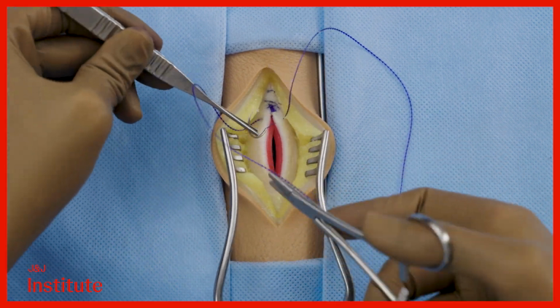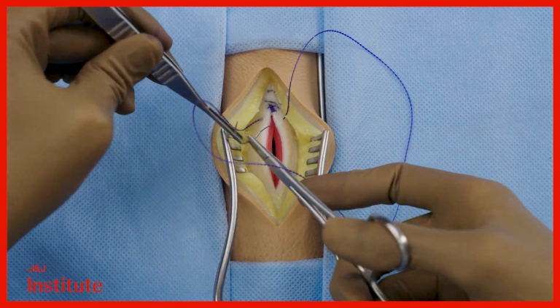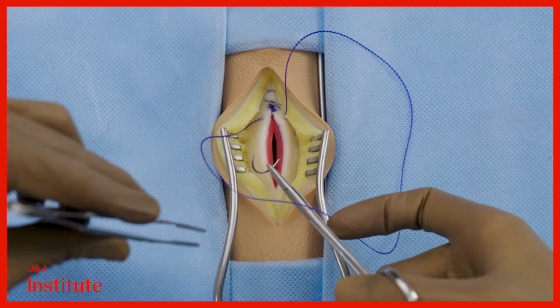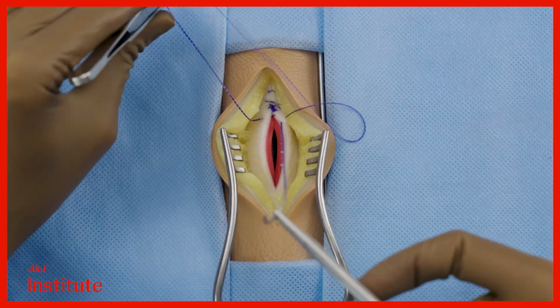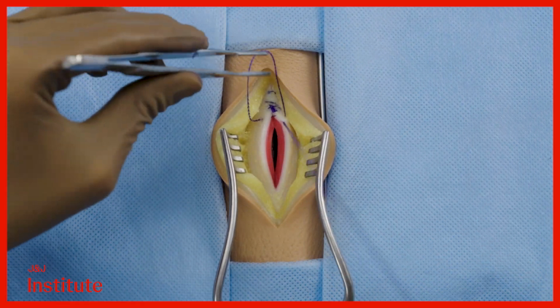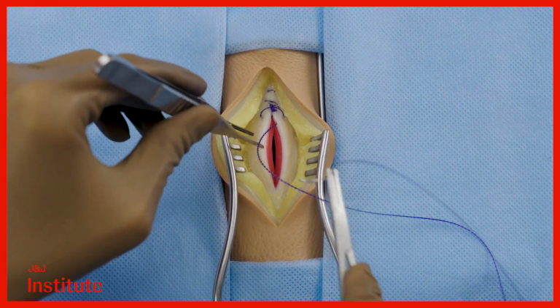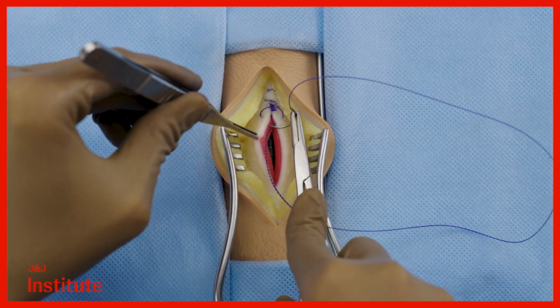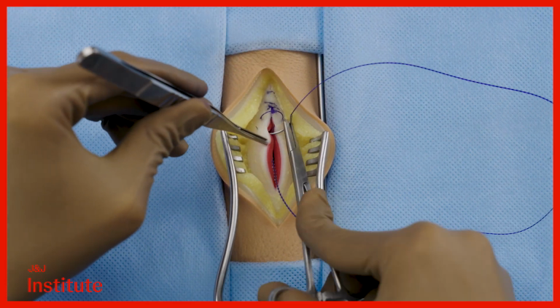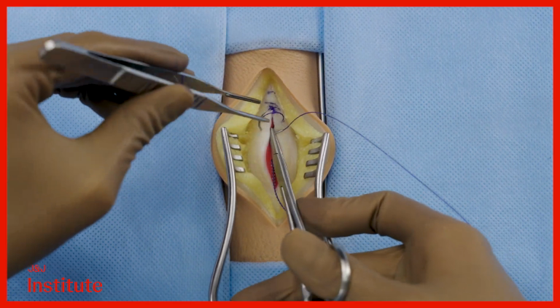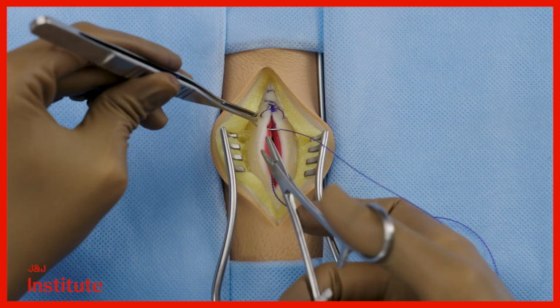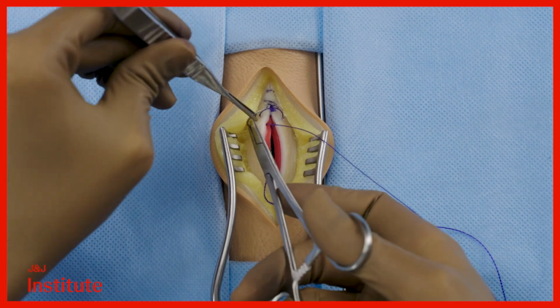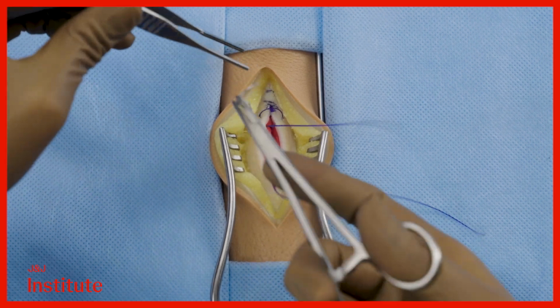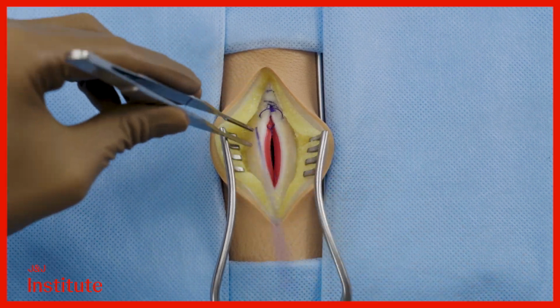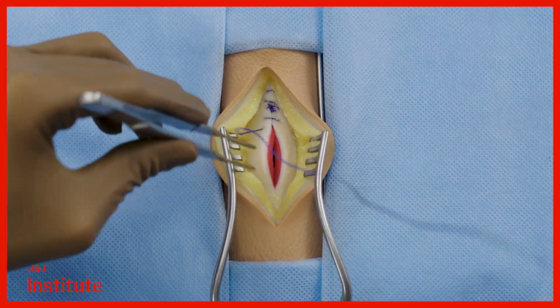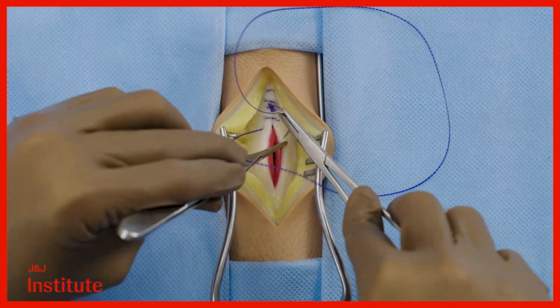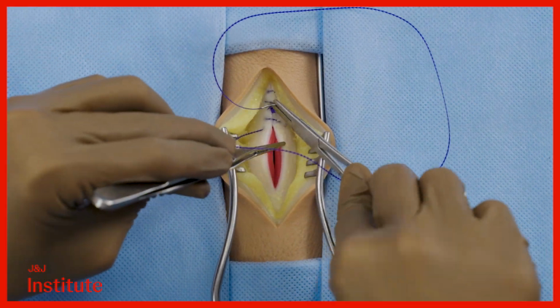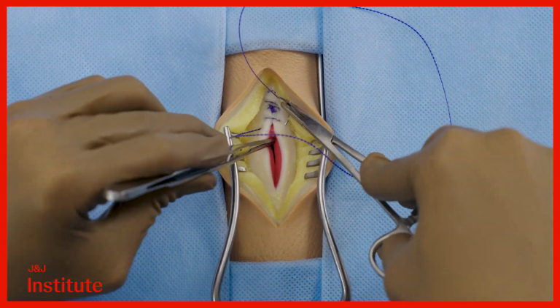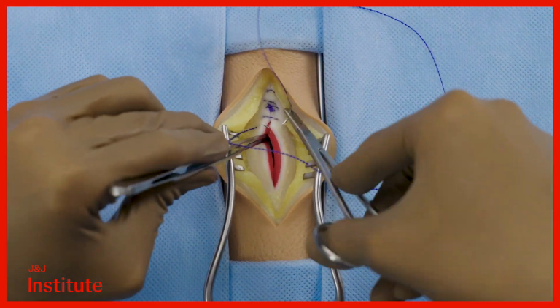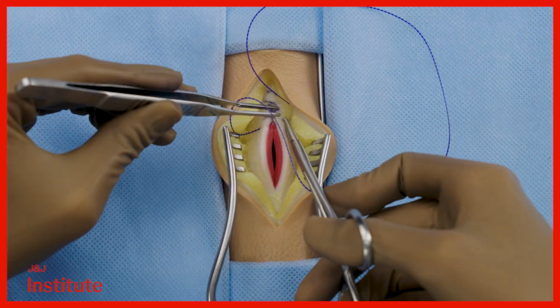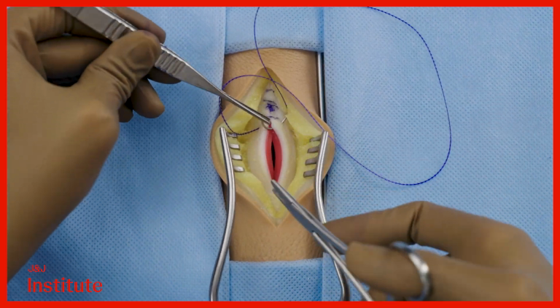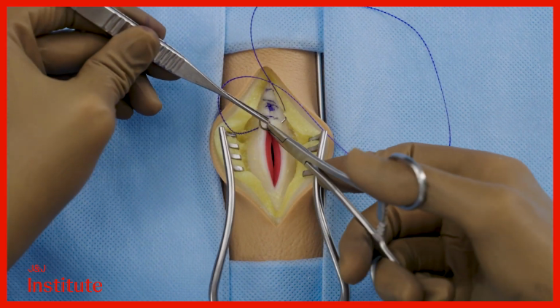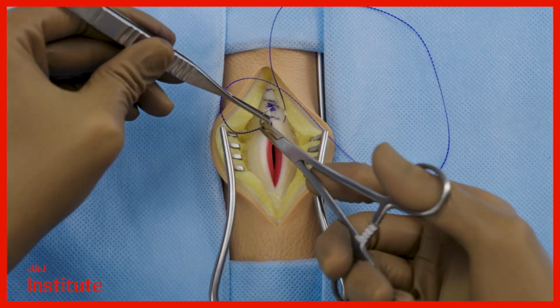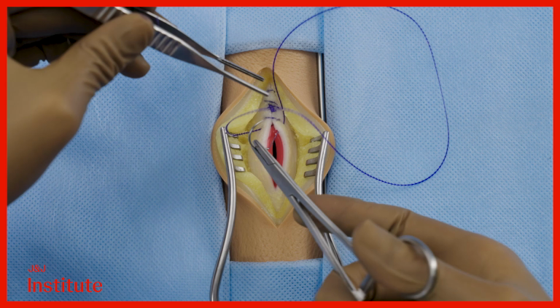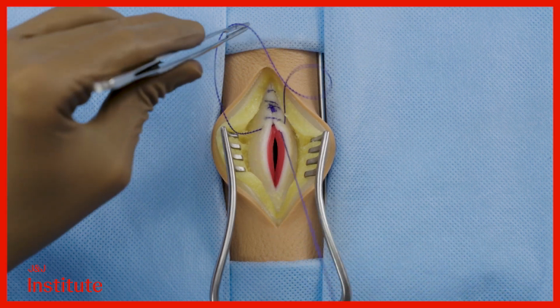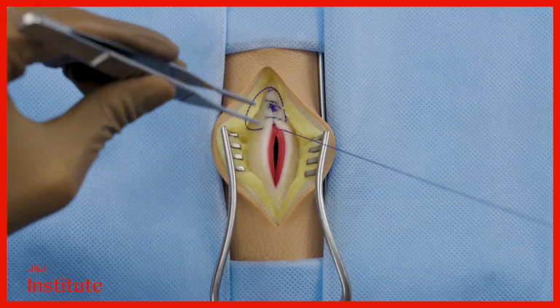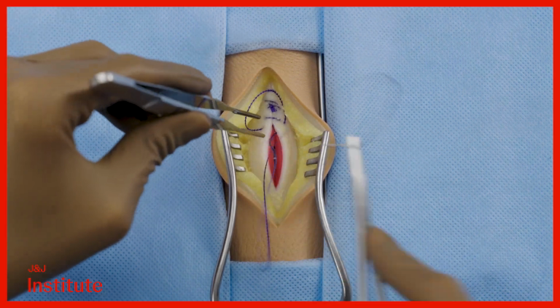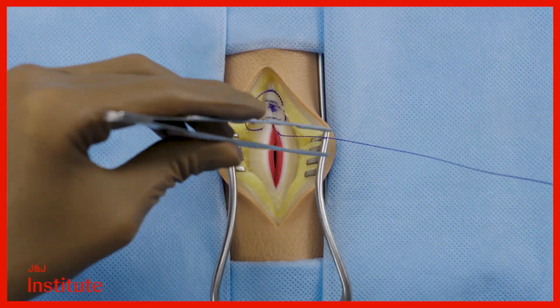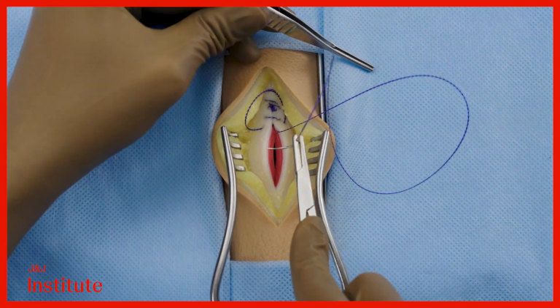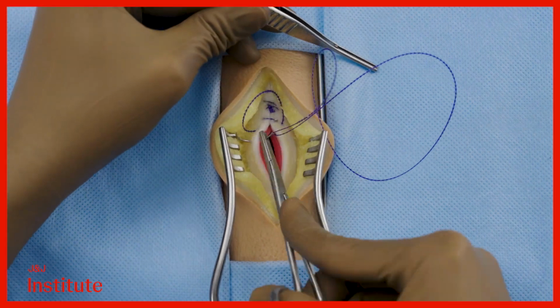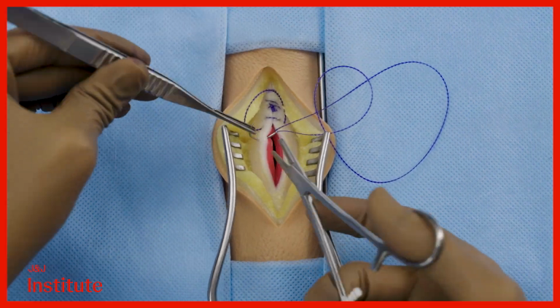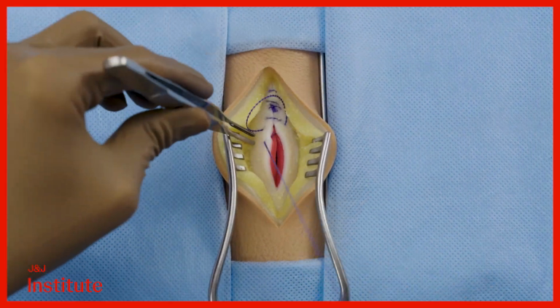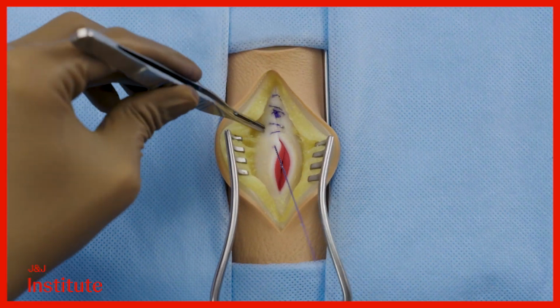Take bites that are five millimeters away from the edge of the incision and move down the incision in five millimeter increments. Notably, one doesn't need an assistant to follow the suture, as once pulled the tissues remain approximated.